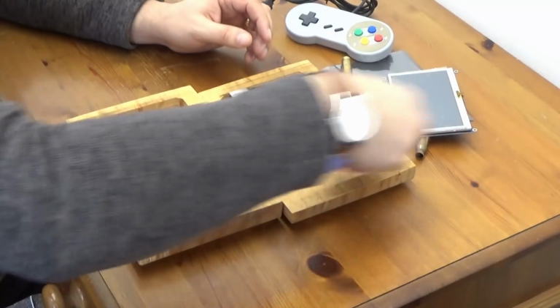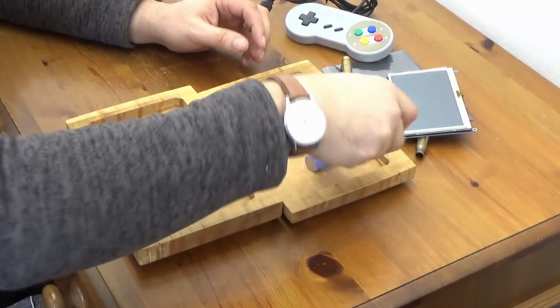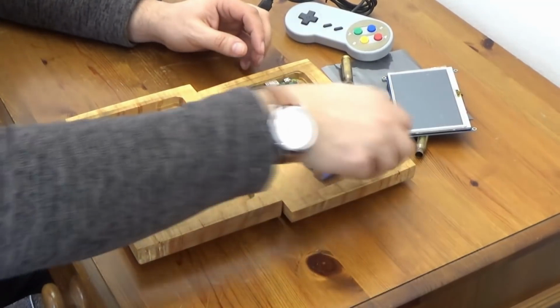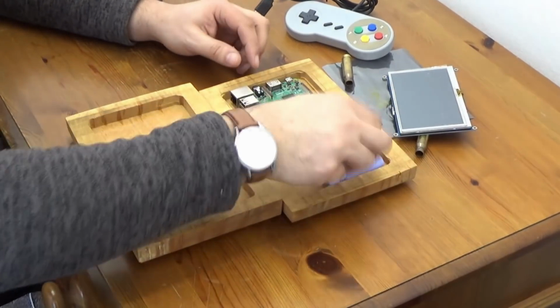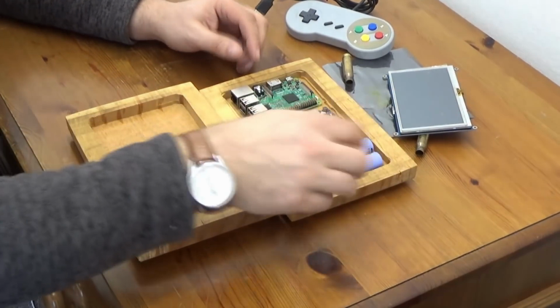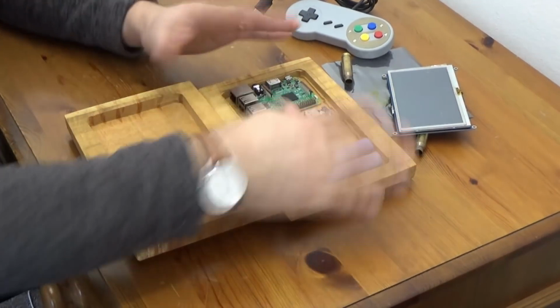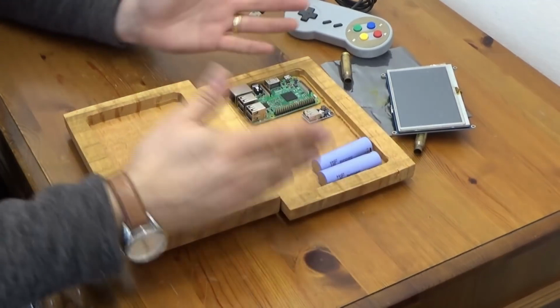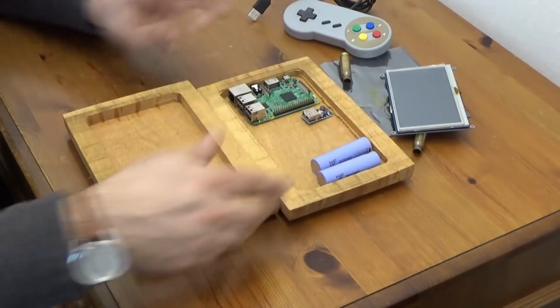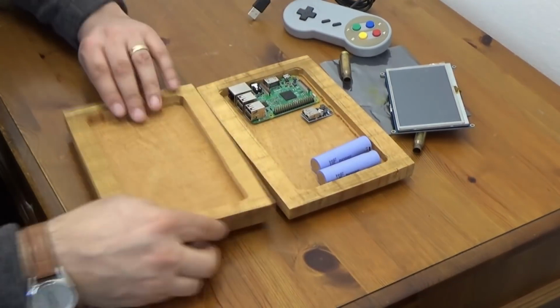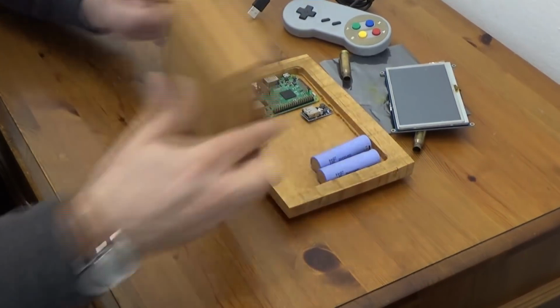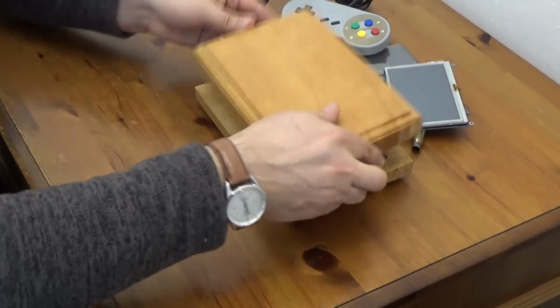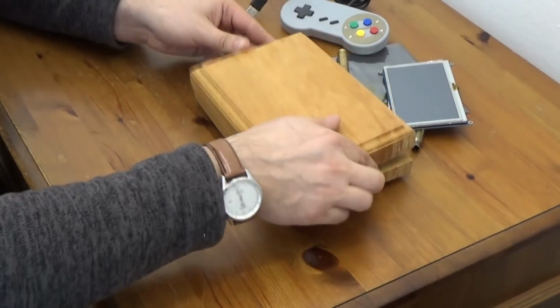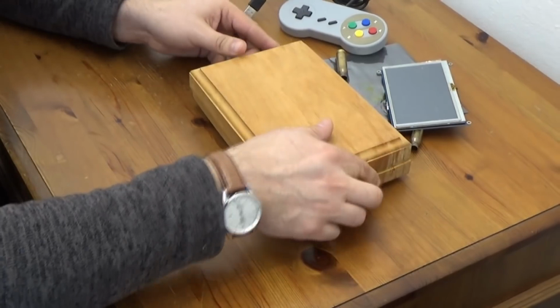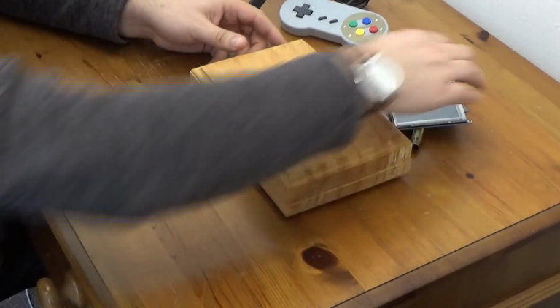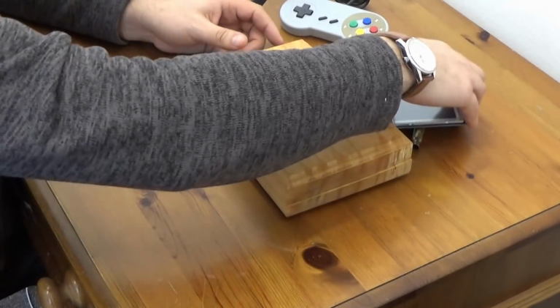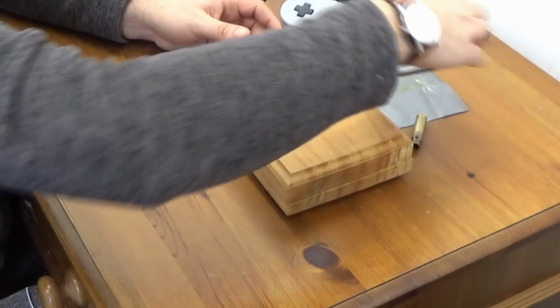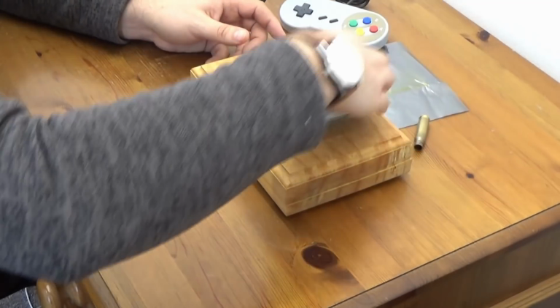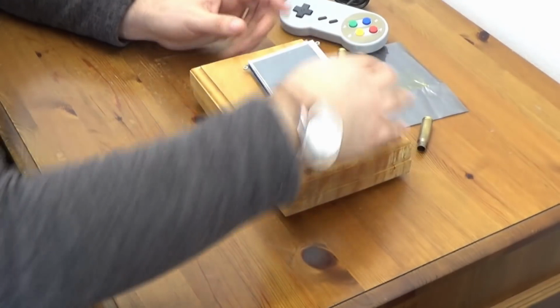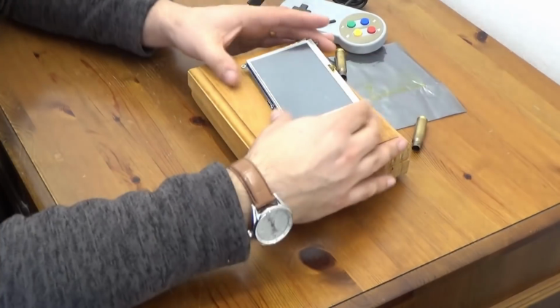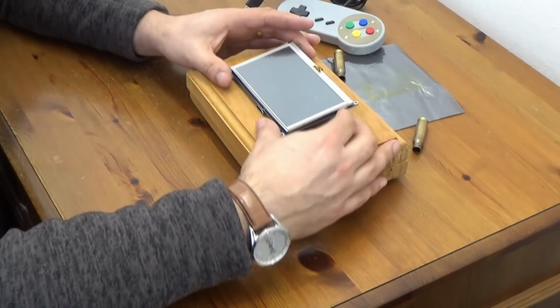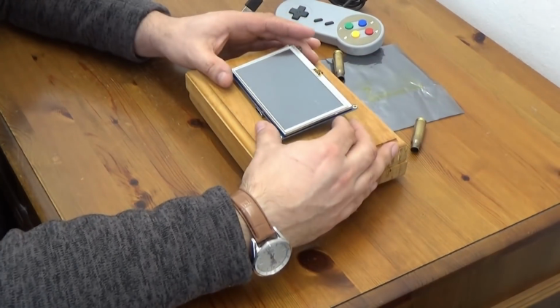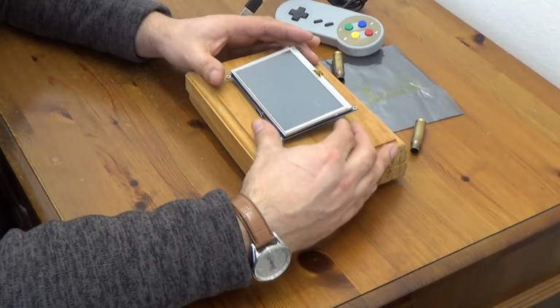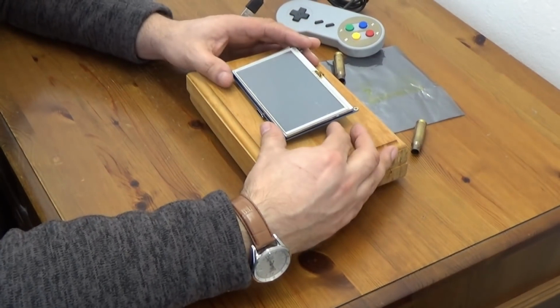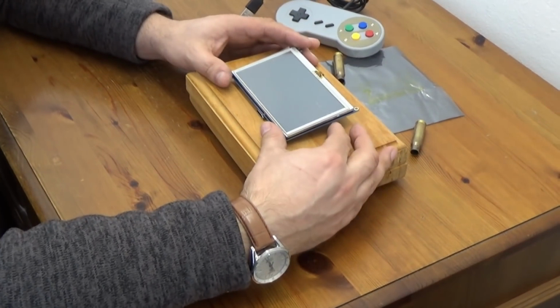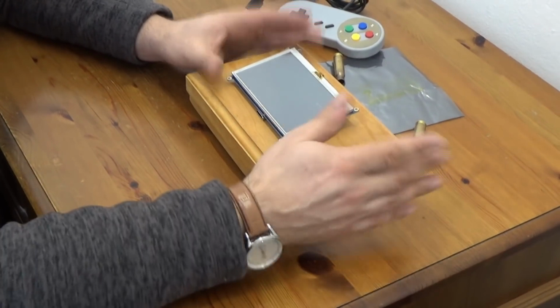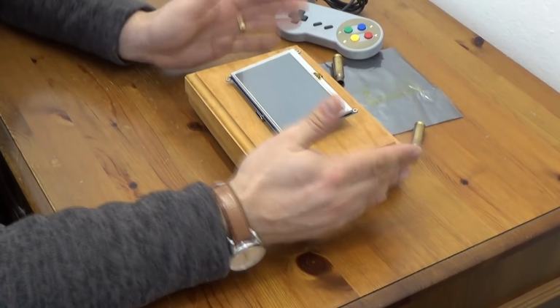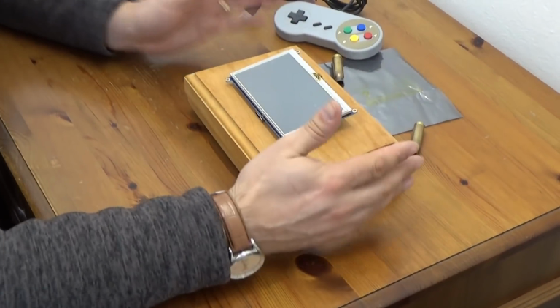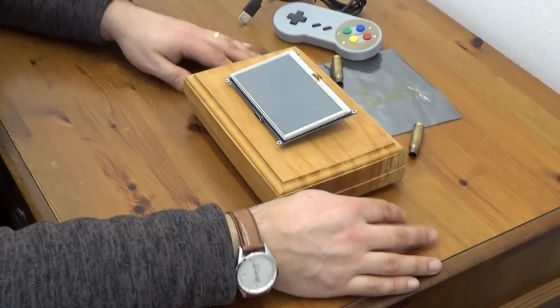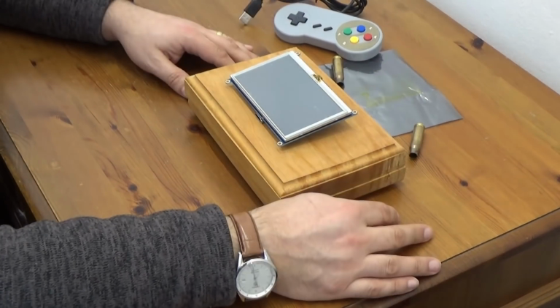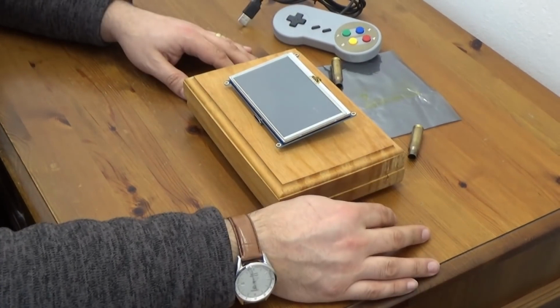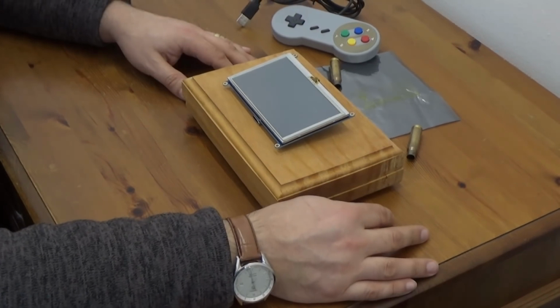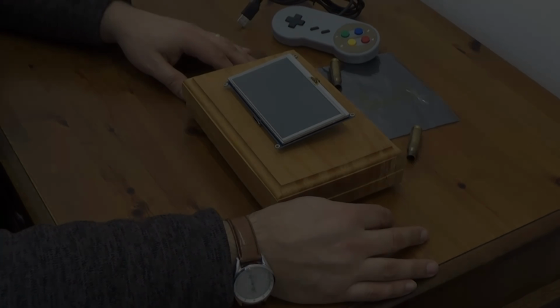We're going to have some batteries in there, and then on top of it all we're going to have a nice display, again courtesy of modmypie.com.